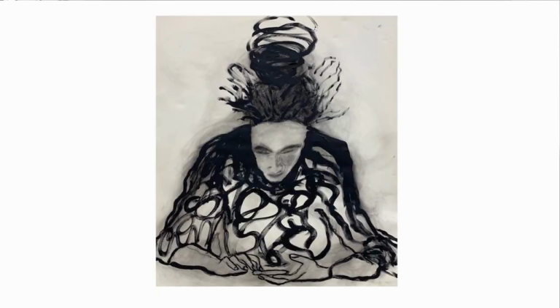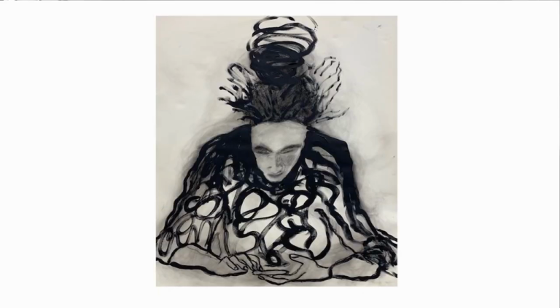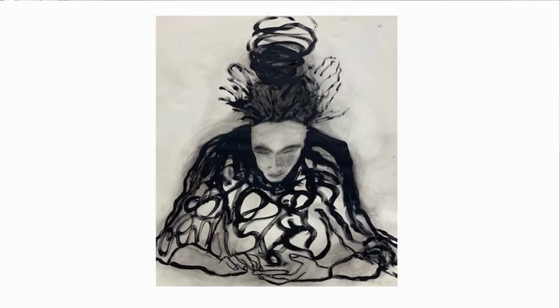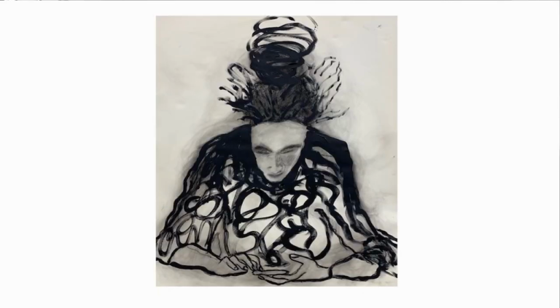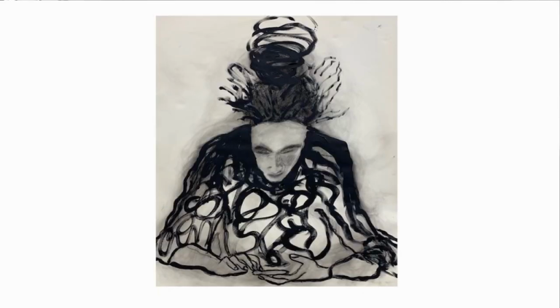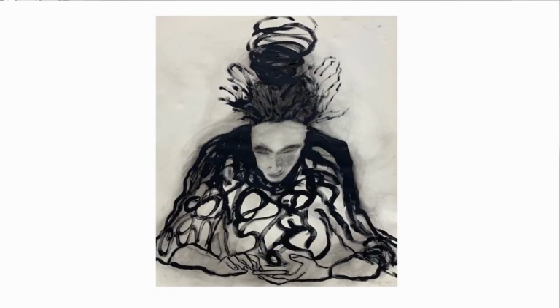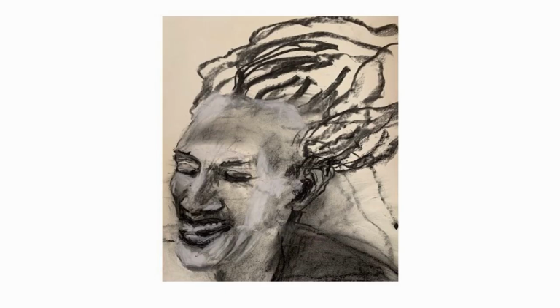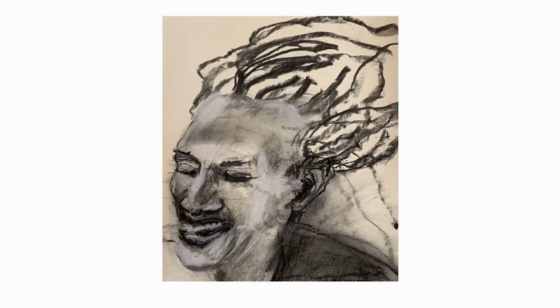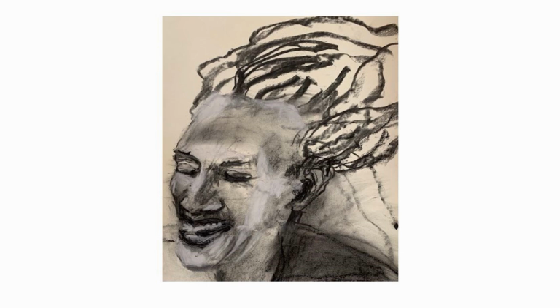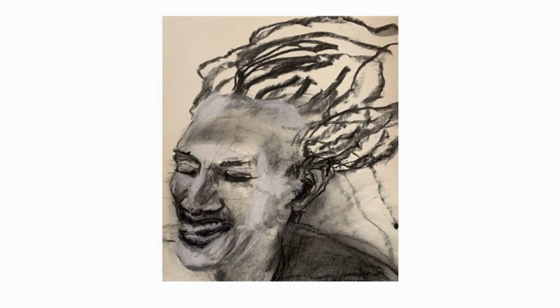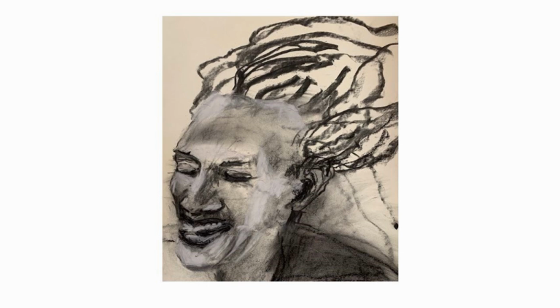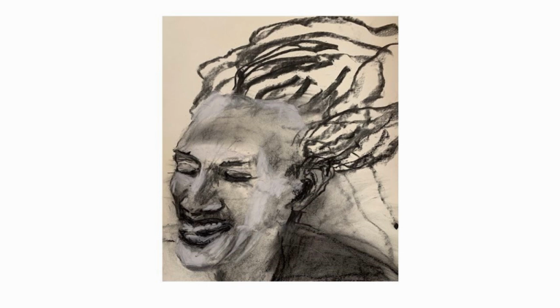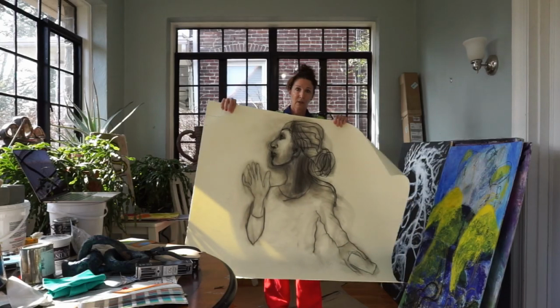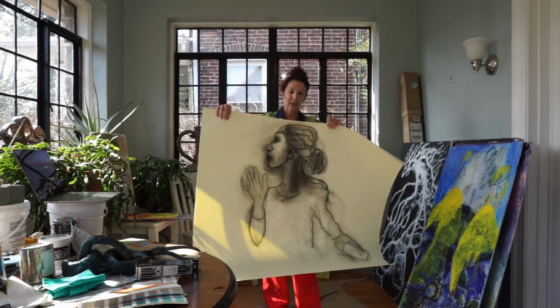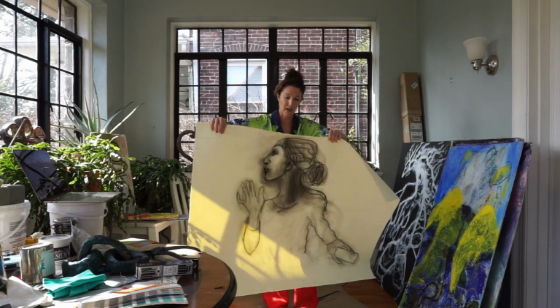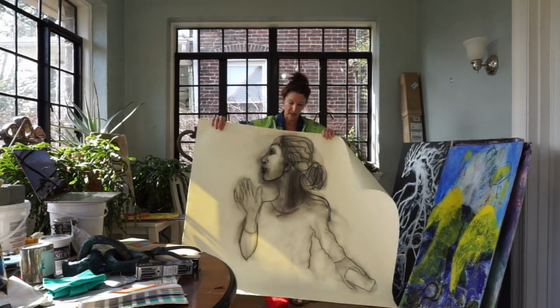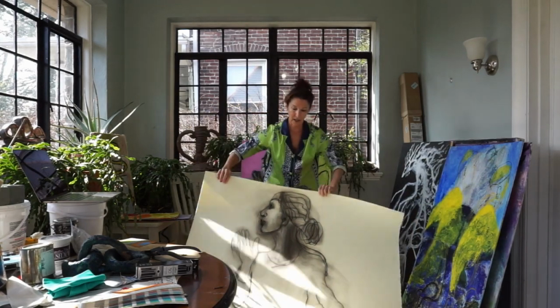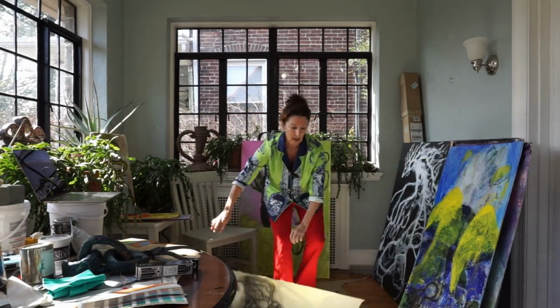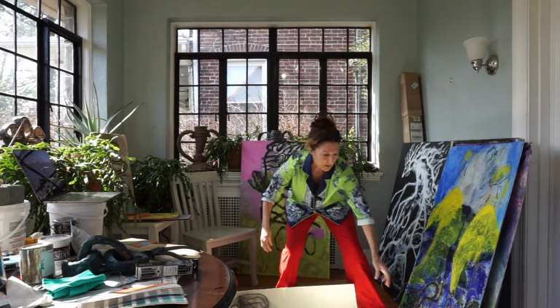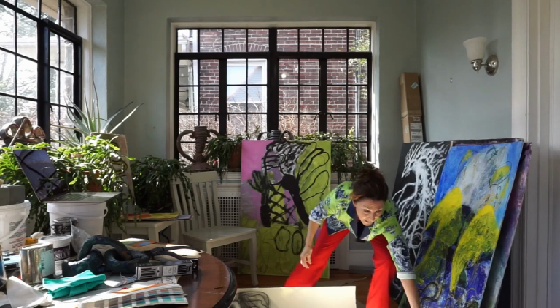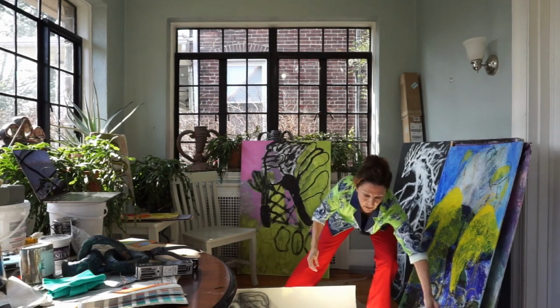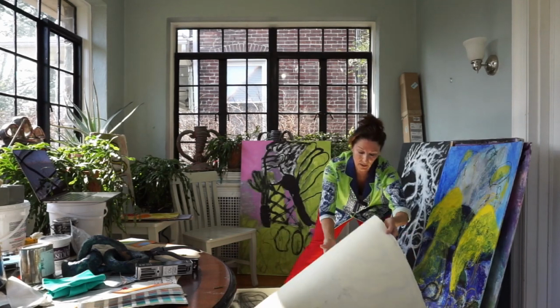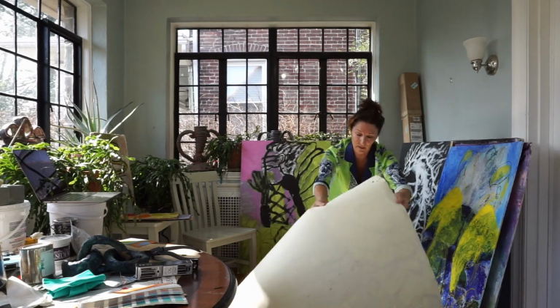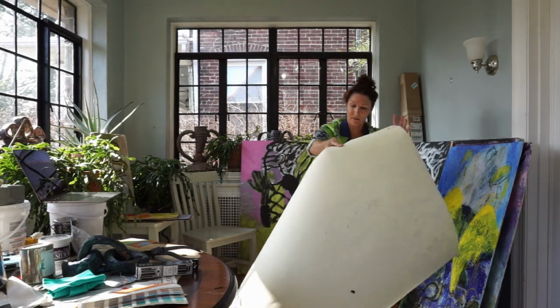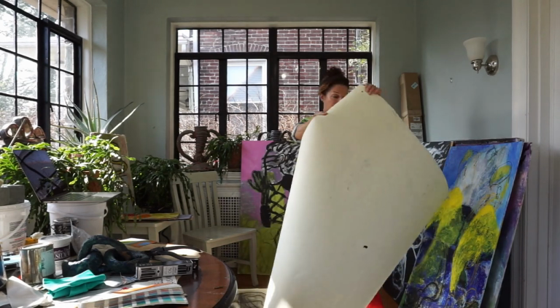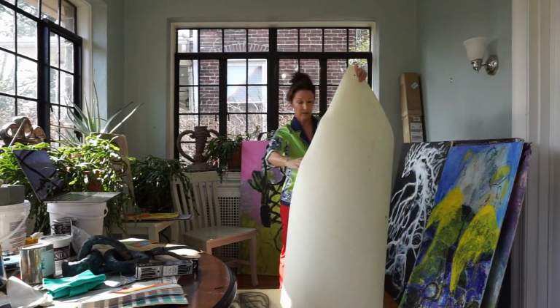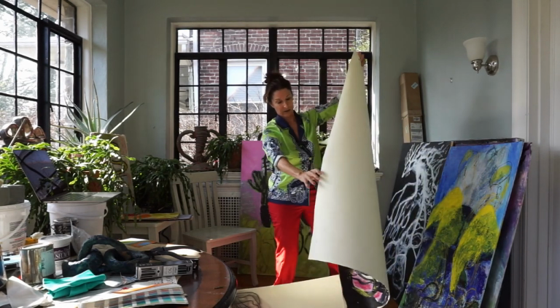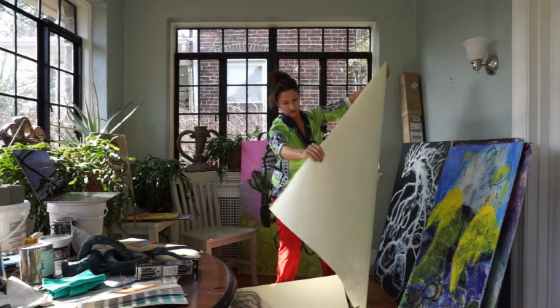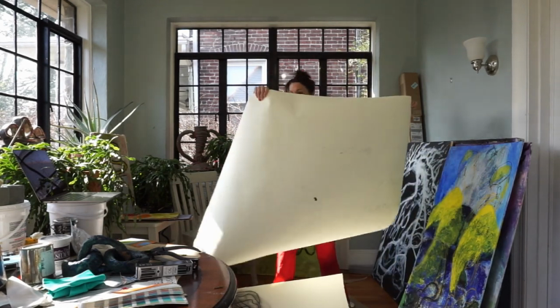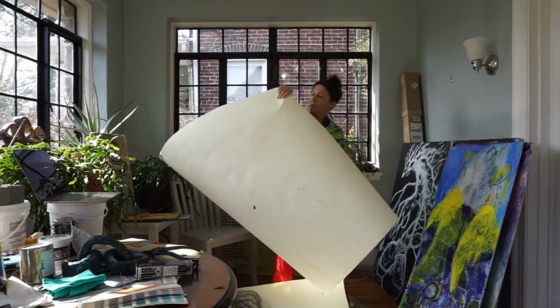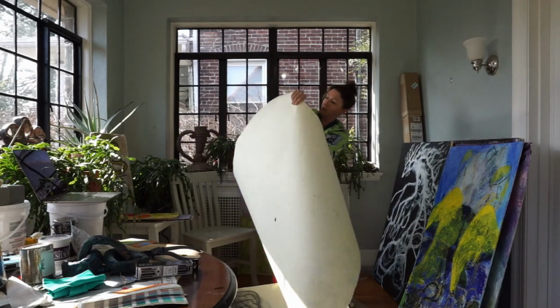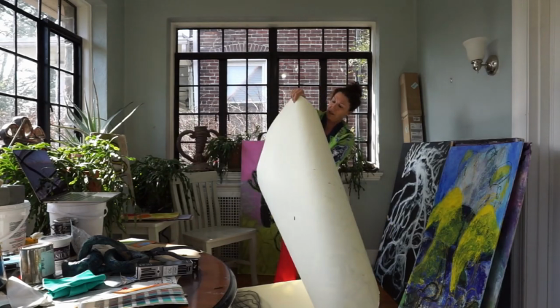I start with the charcoal and then I add my color, my painting.